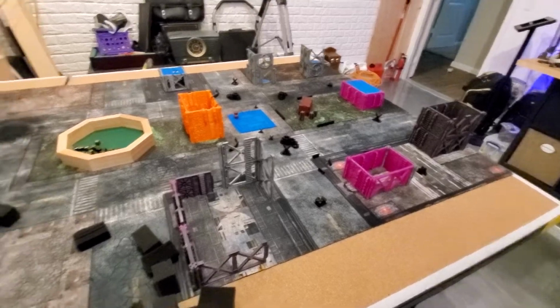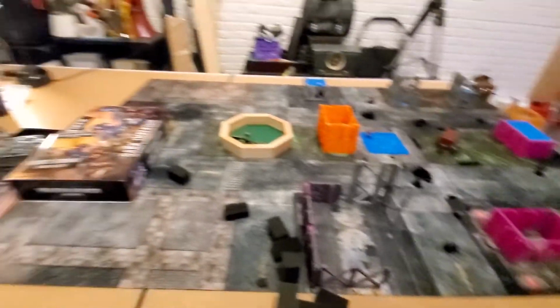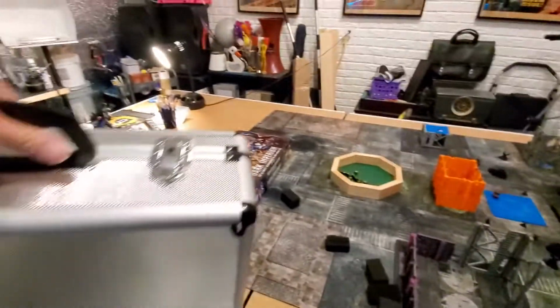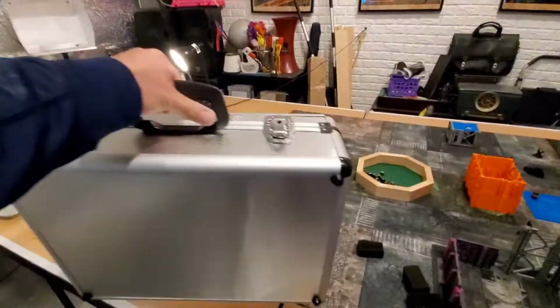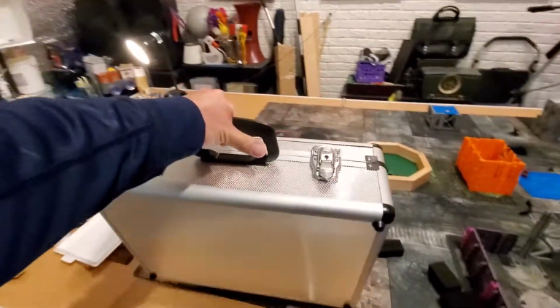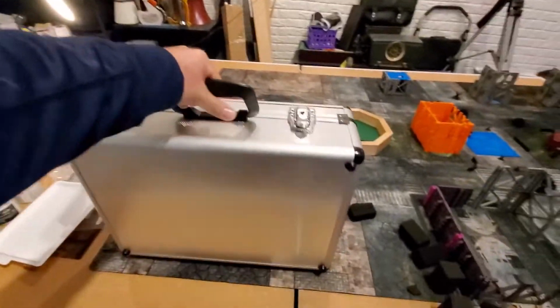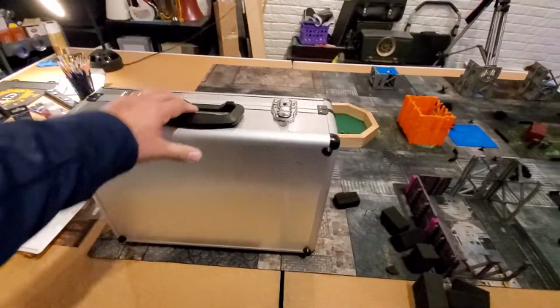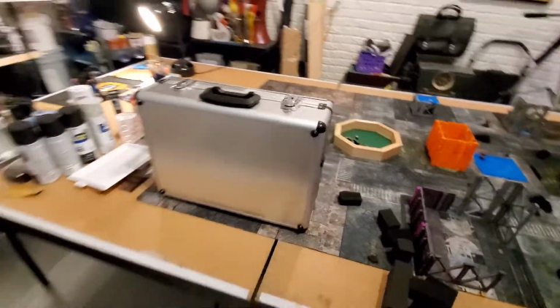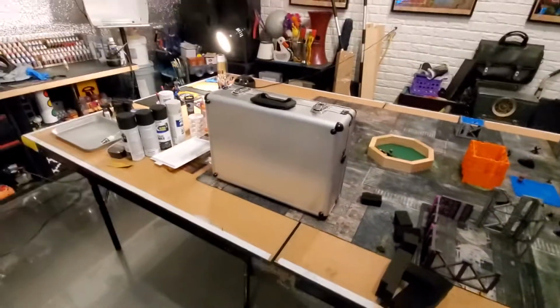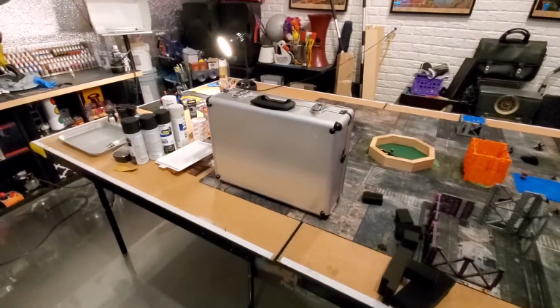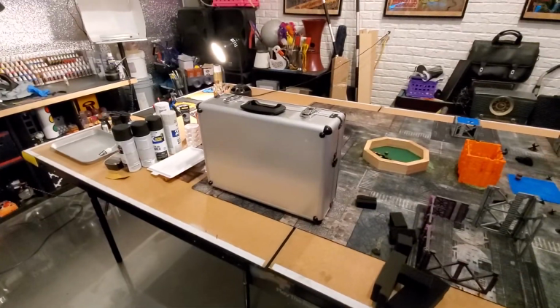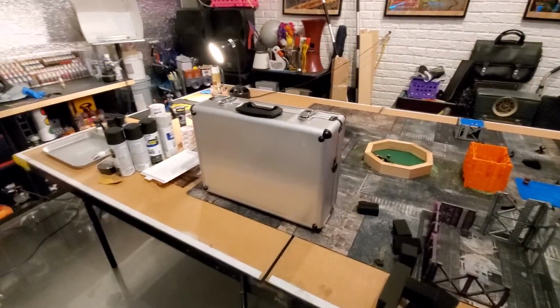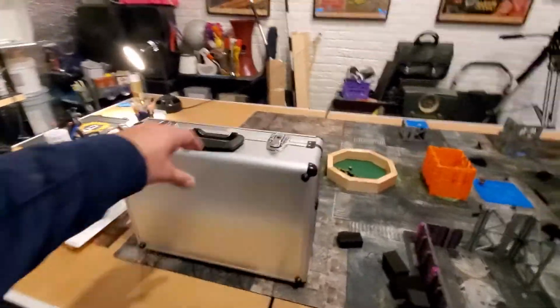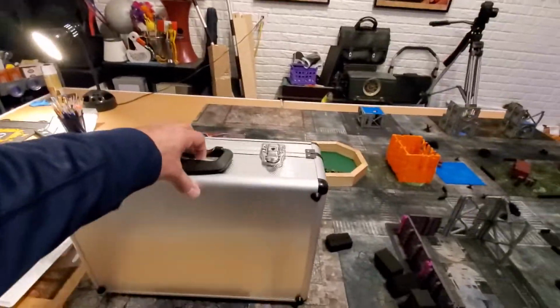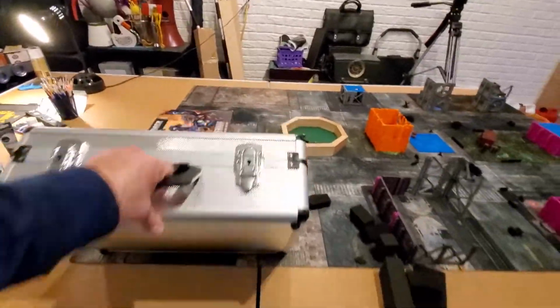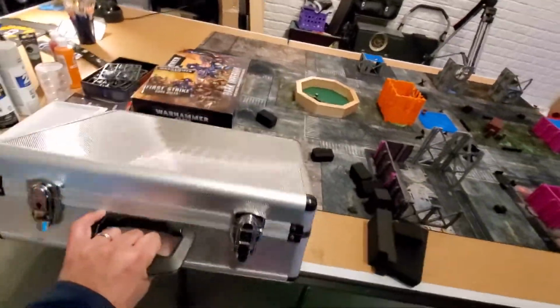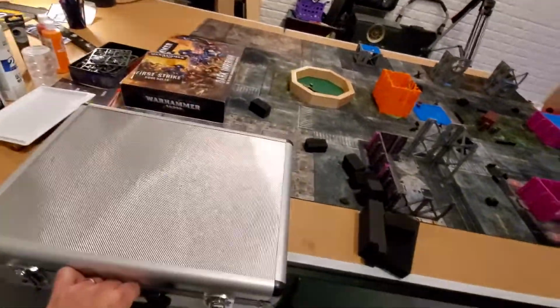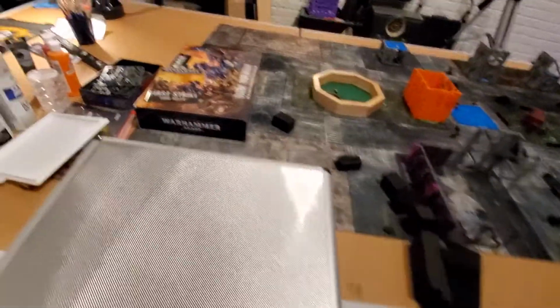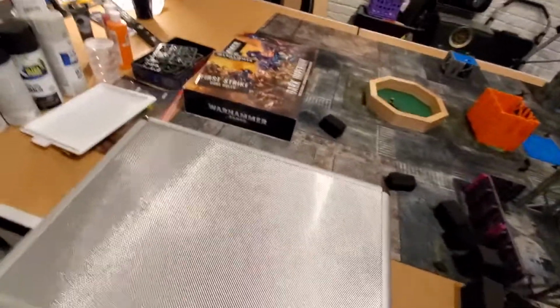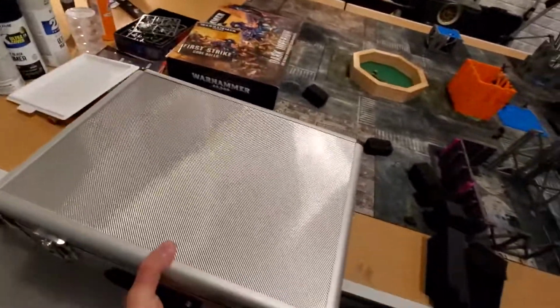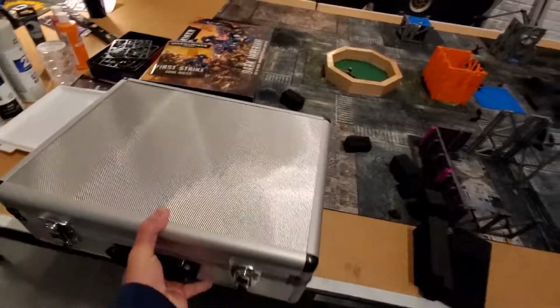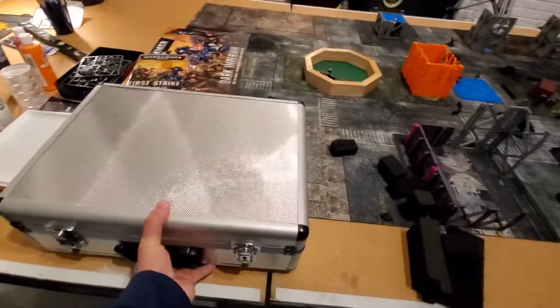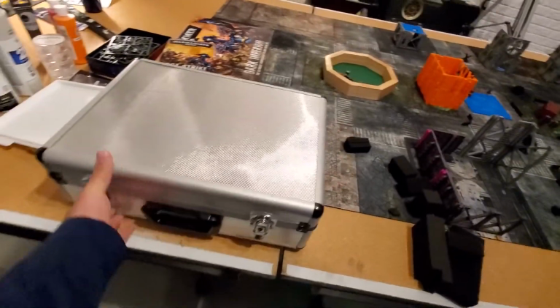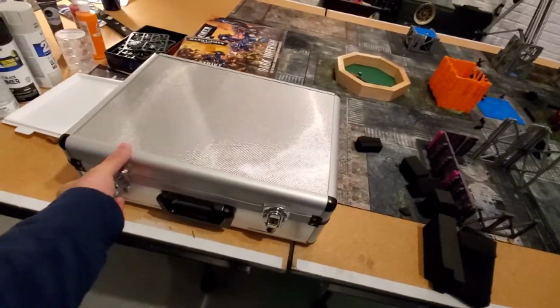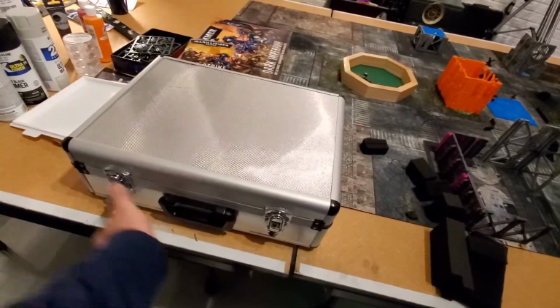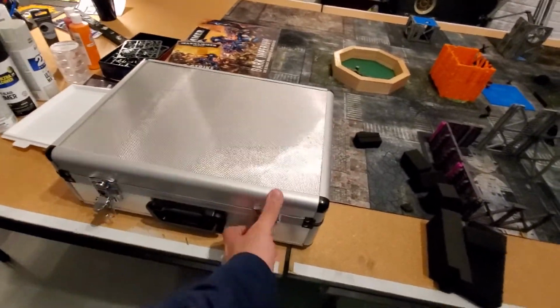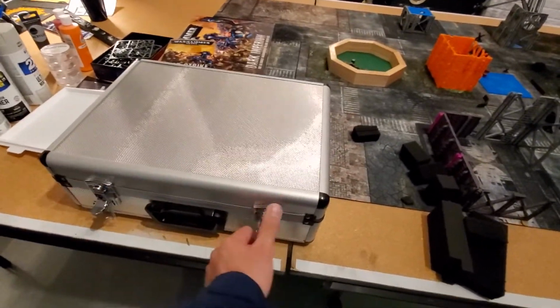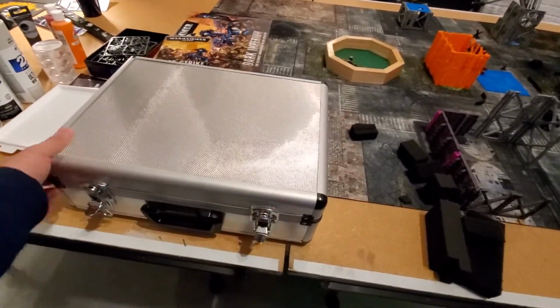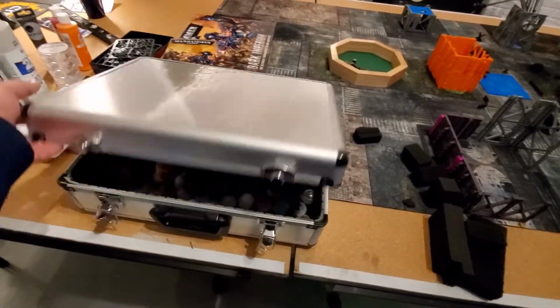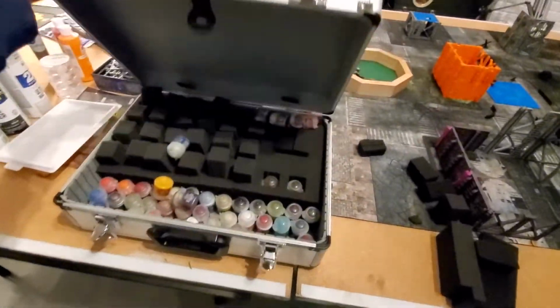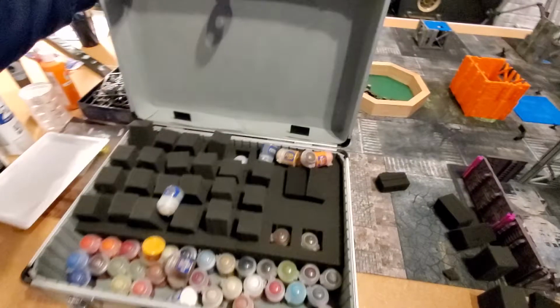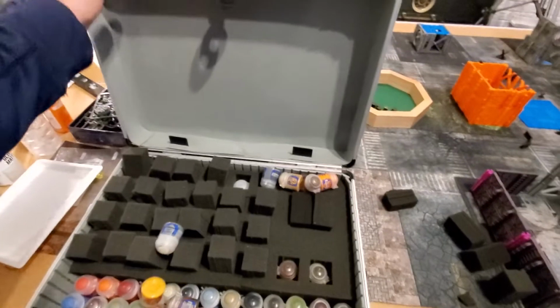All right, this is a test. This is the case that I was talking to you guys about. It was like 20 bucks at a hardware store. It comes already with the foam and no modifications needed.